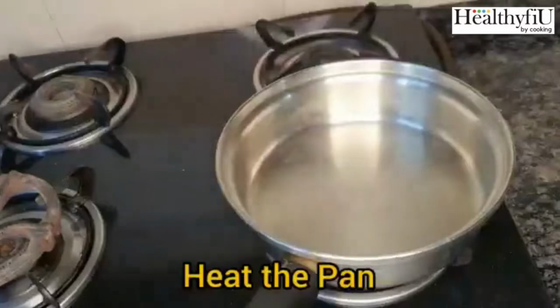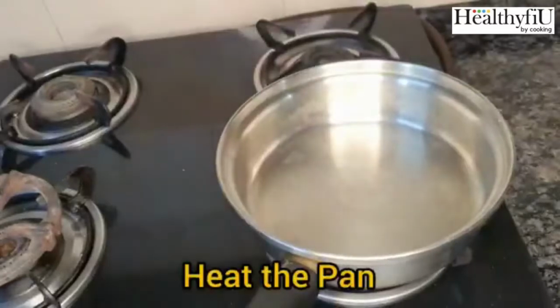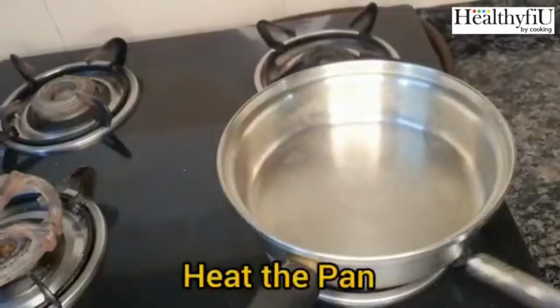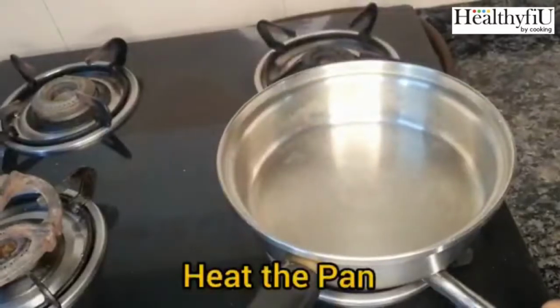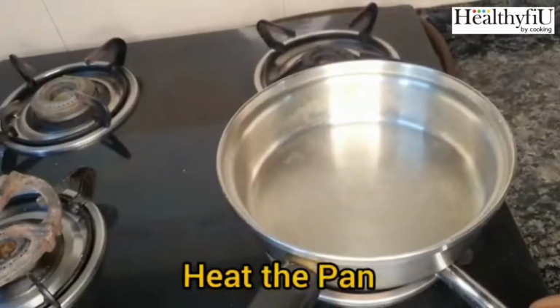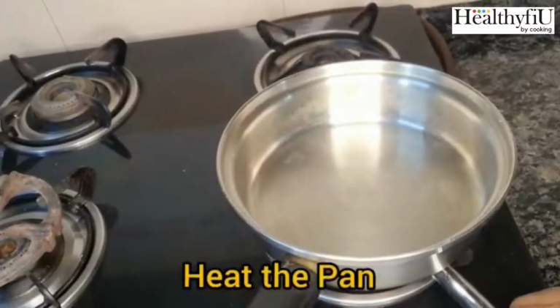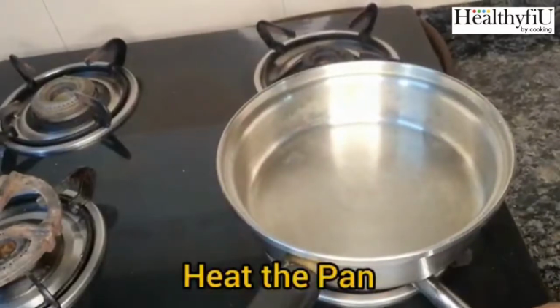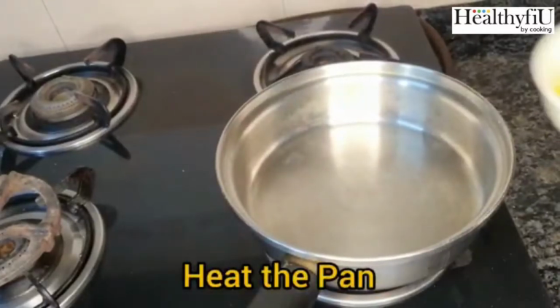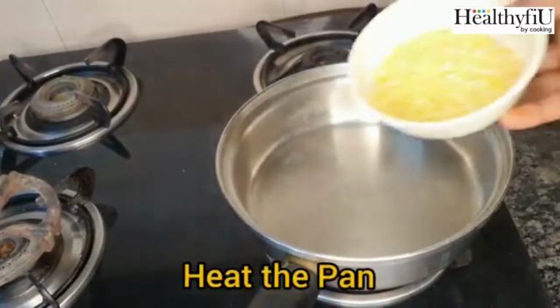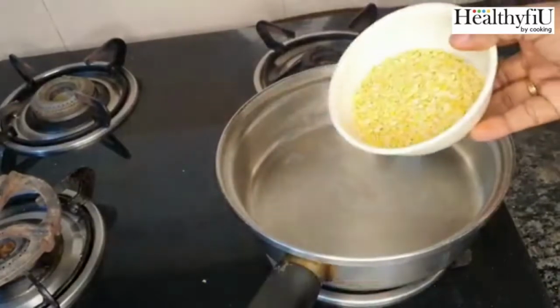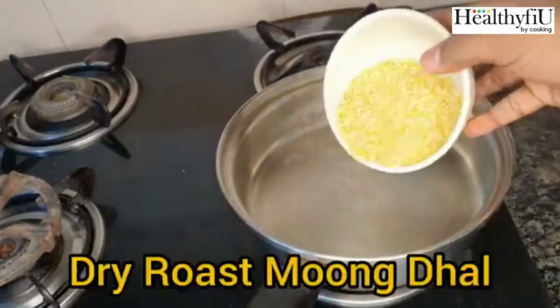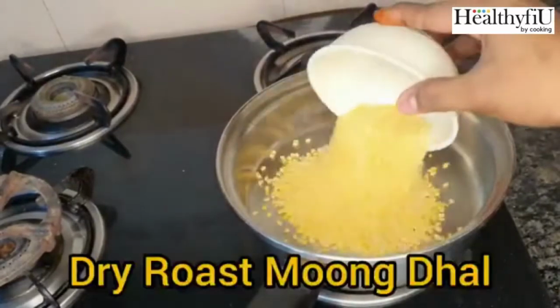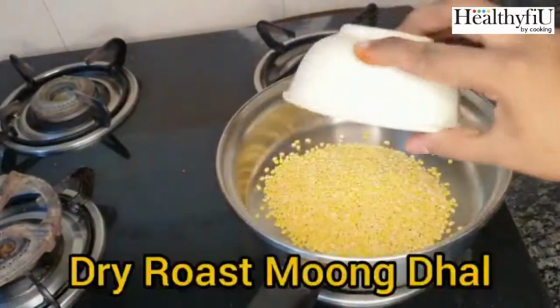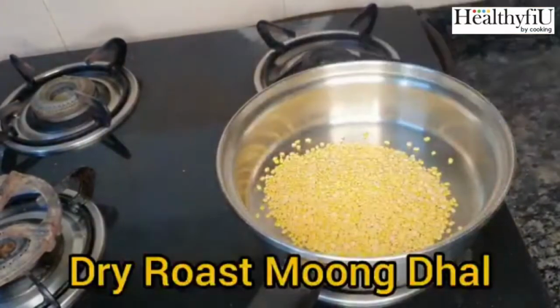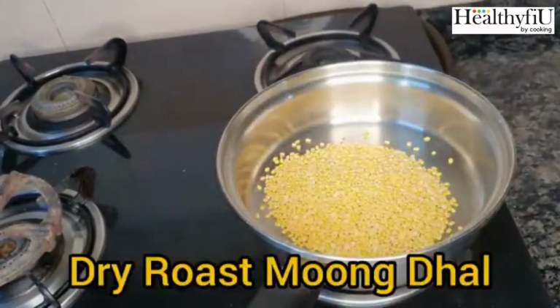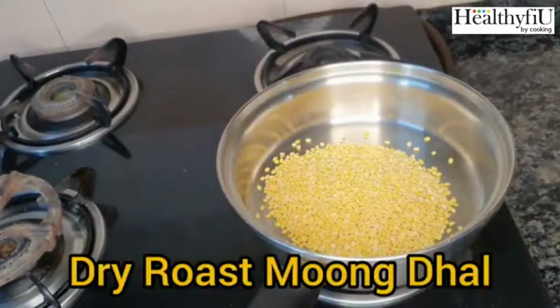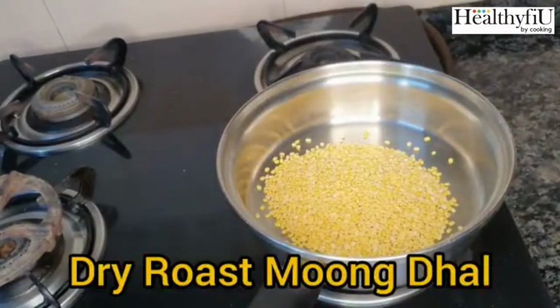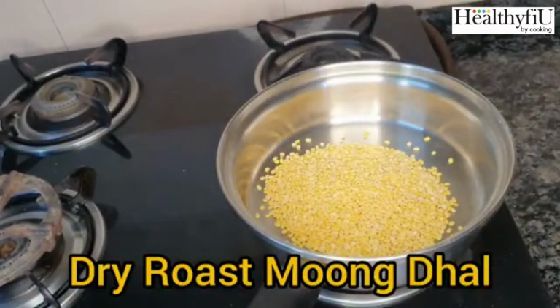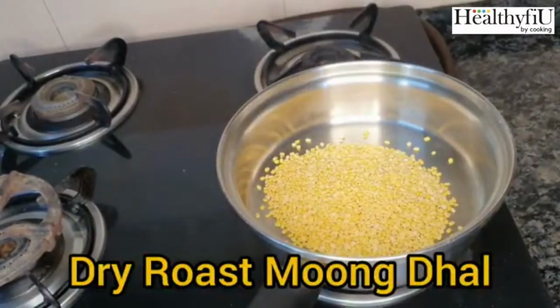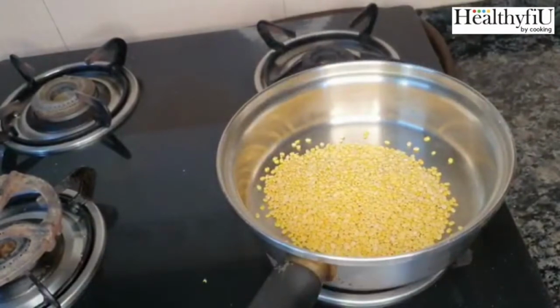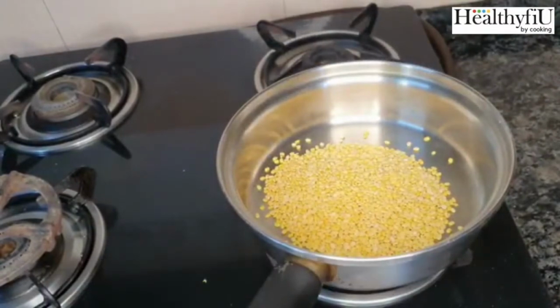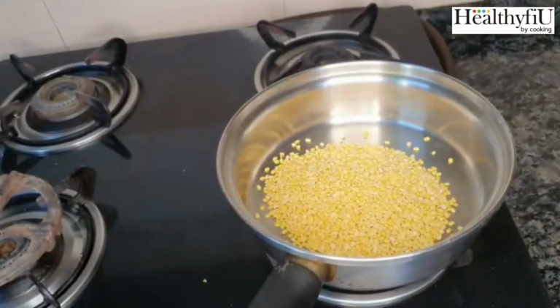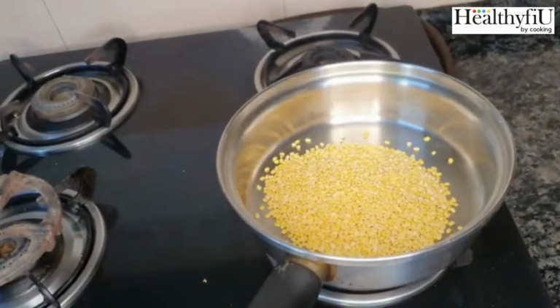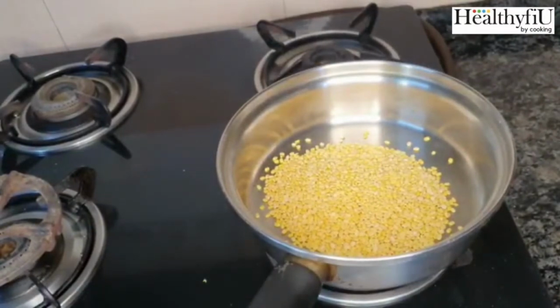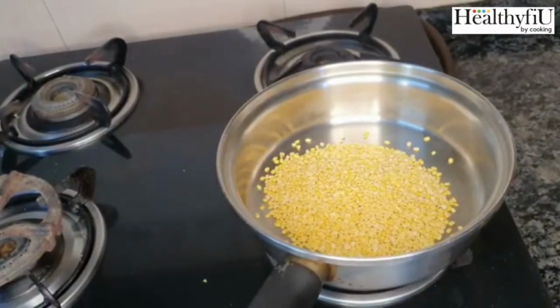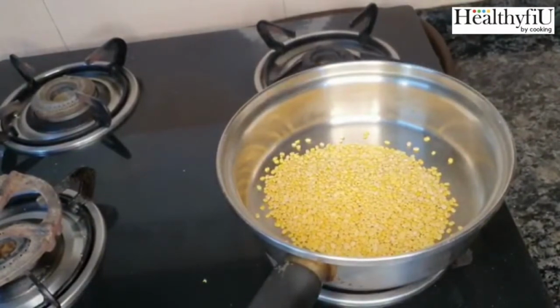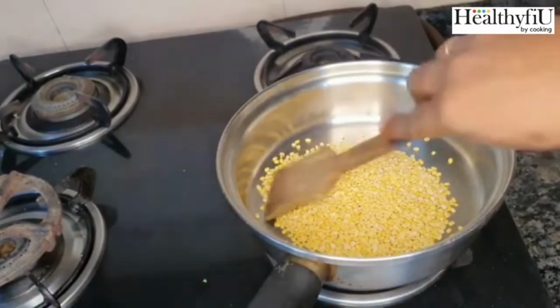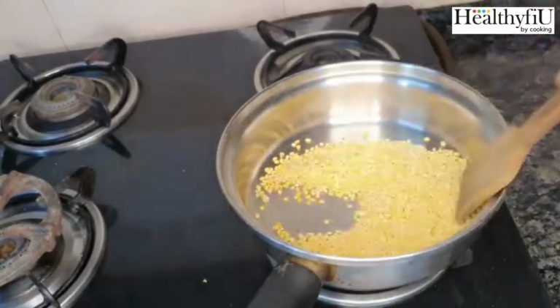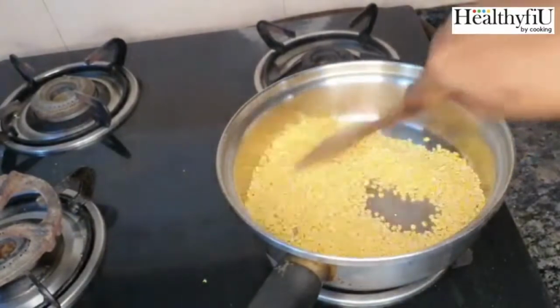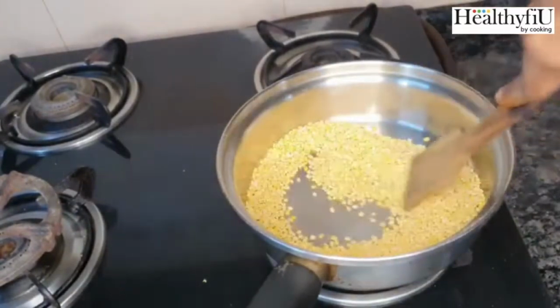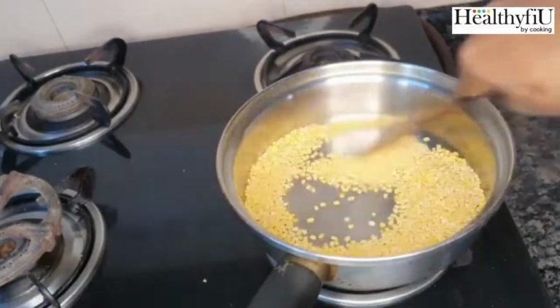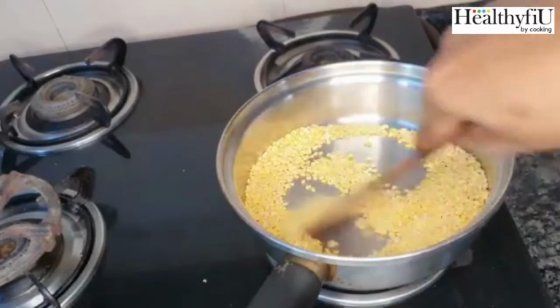Hi friends, I am going to make a healthy recipe. I am going to use 100 grams of moong dhal. I am going to make a dry roast.